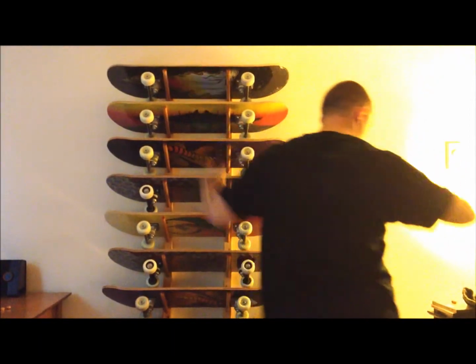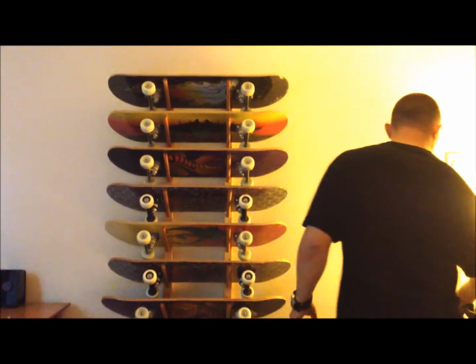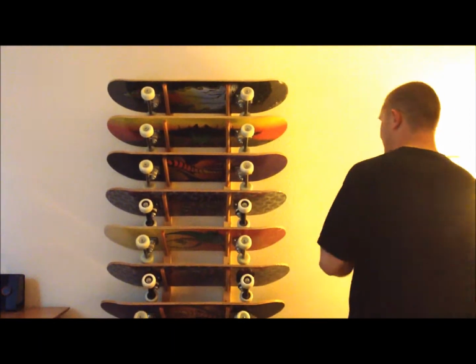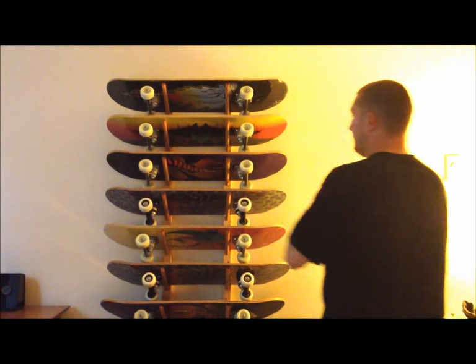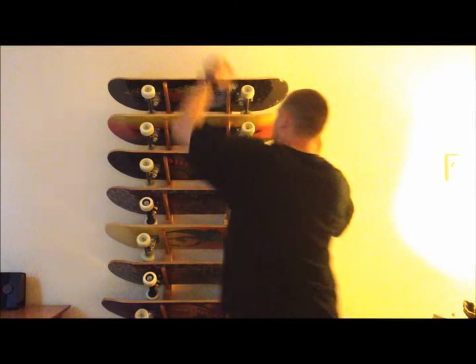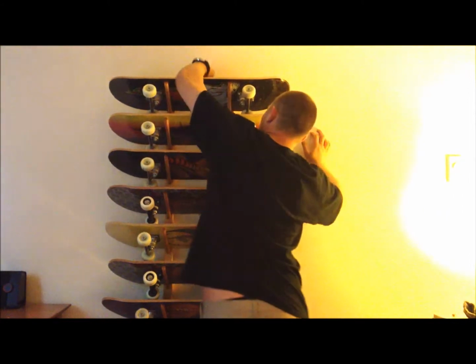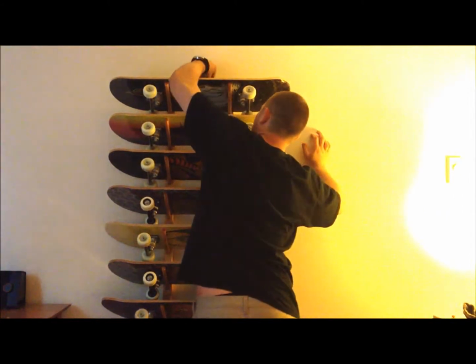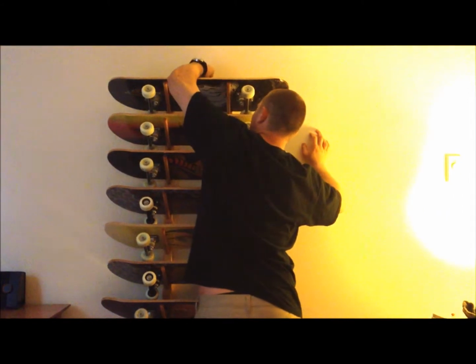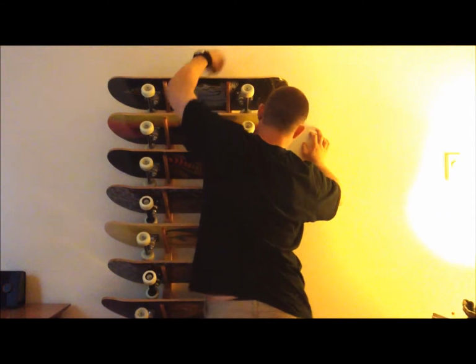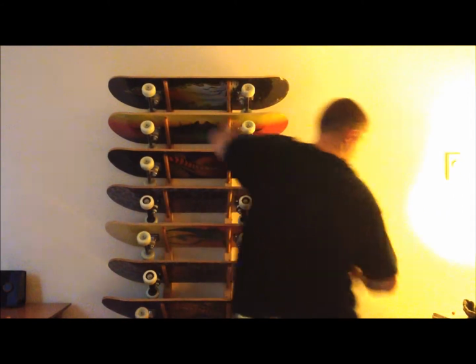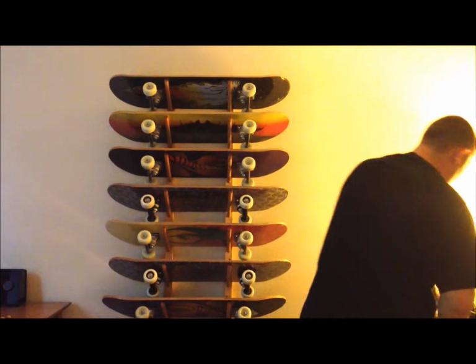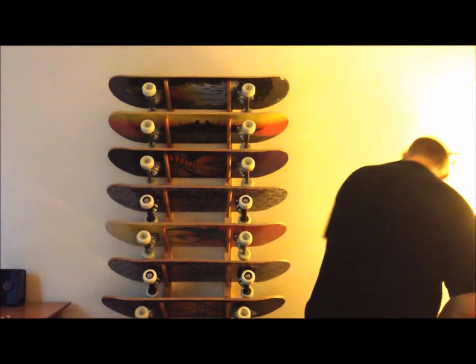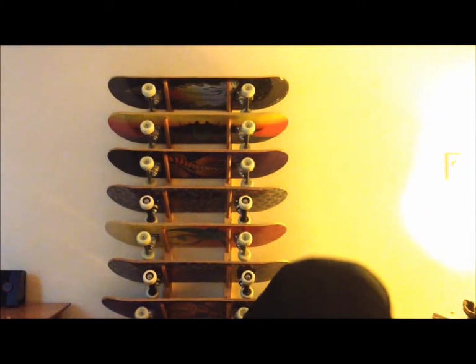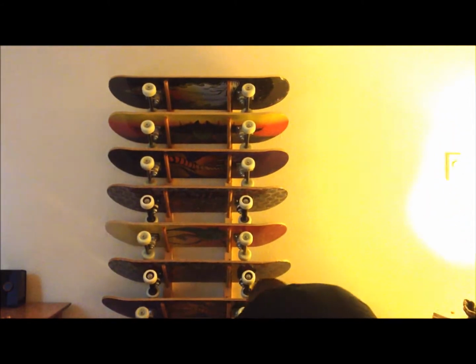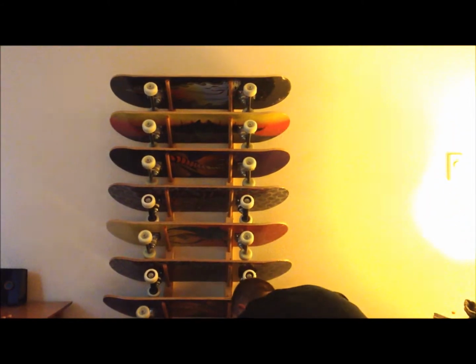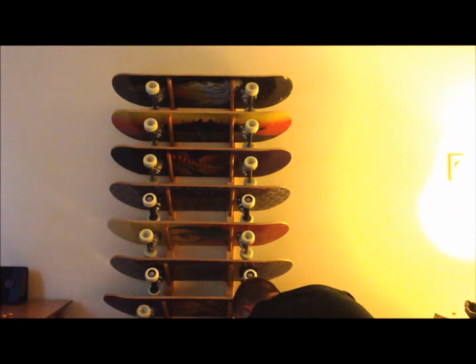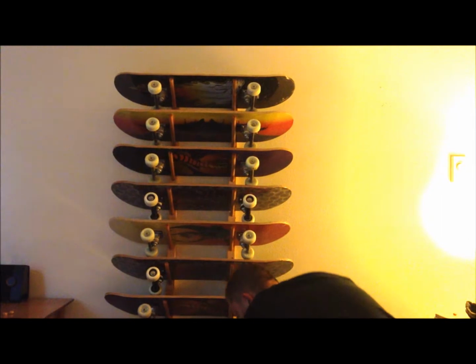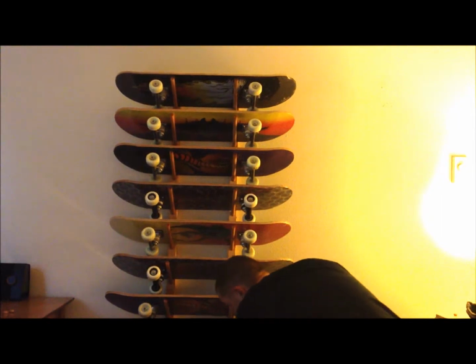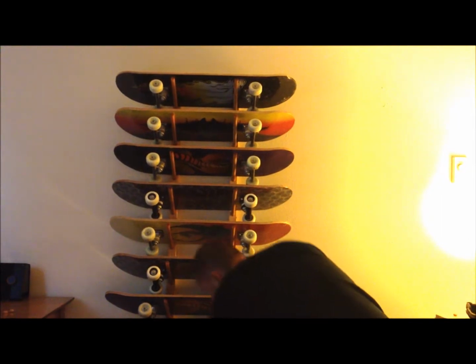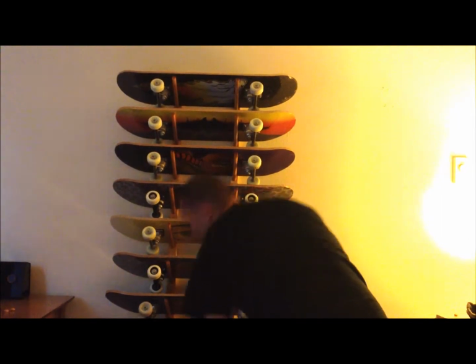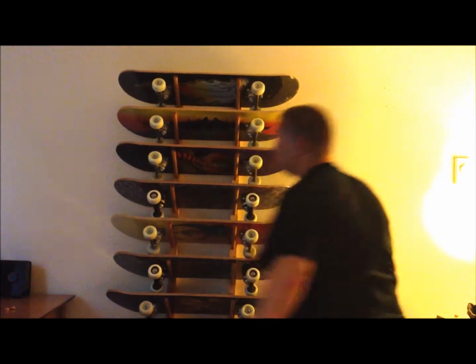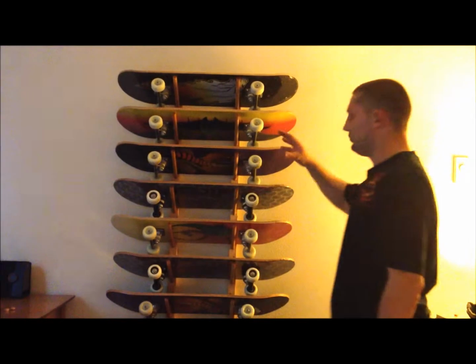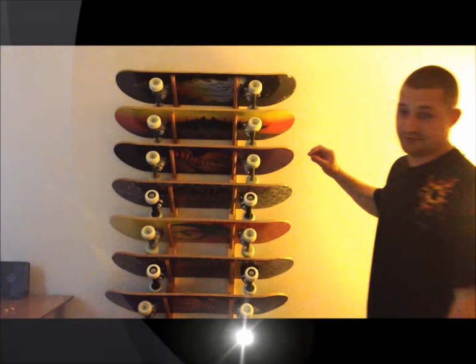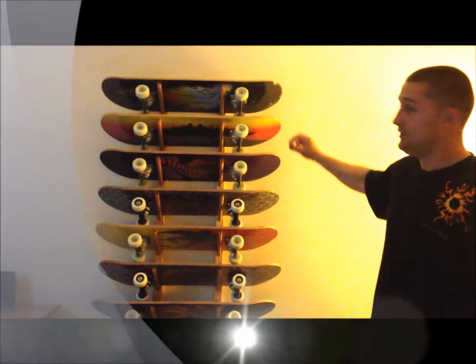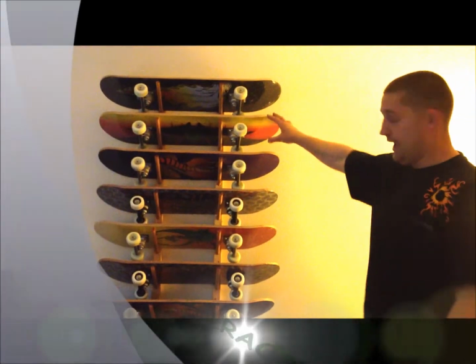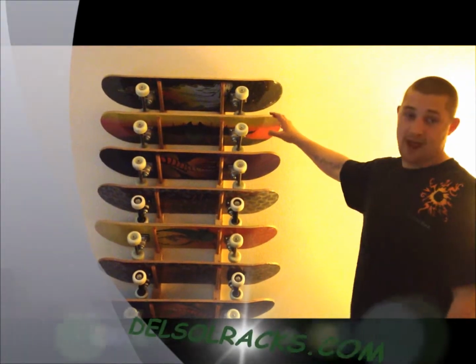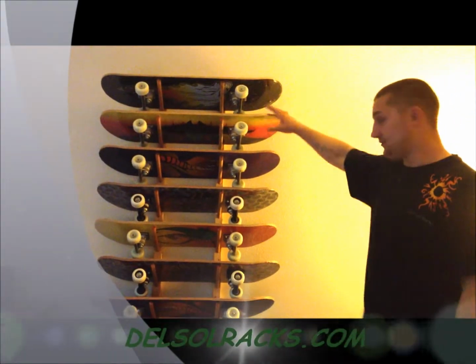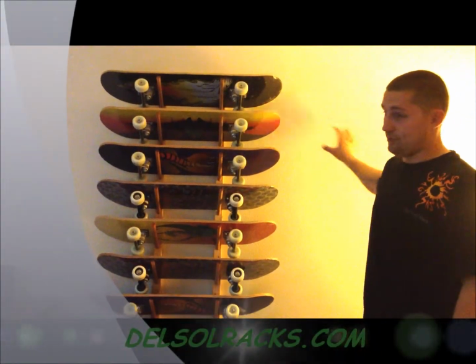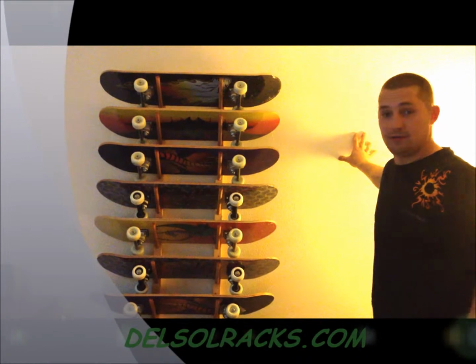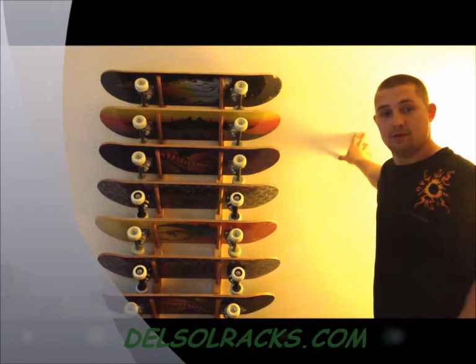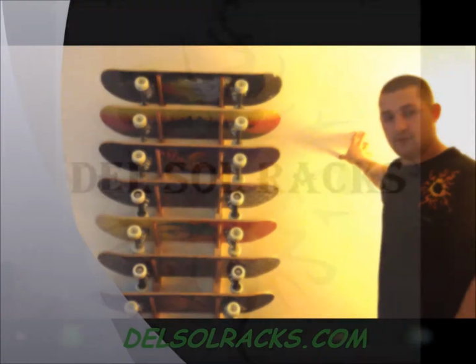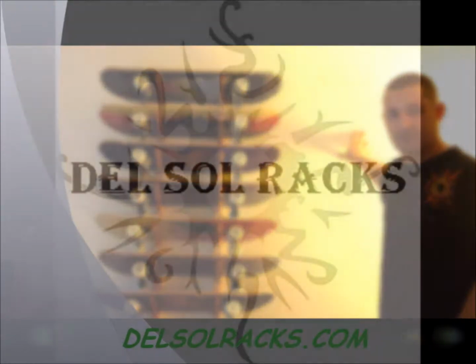Get your finishing plugs in here — and there you have it, a completely installed eight board skateboard rack. Have a nice day.